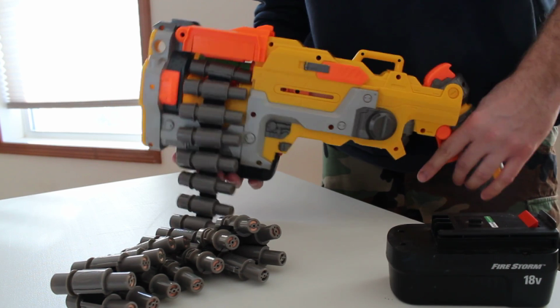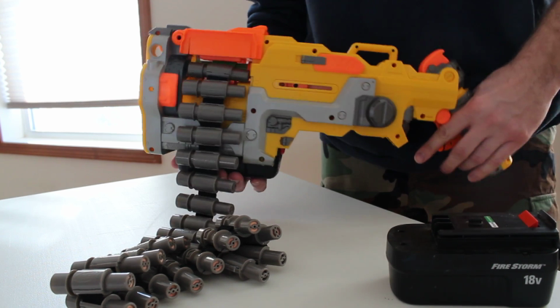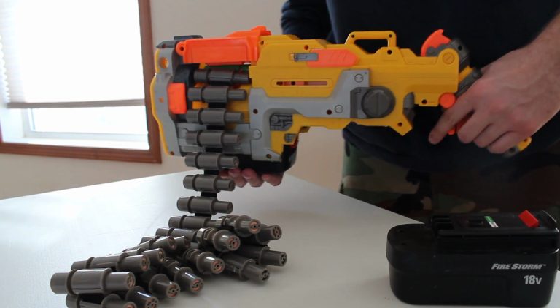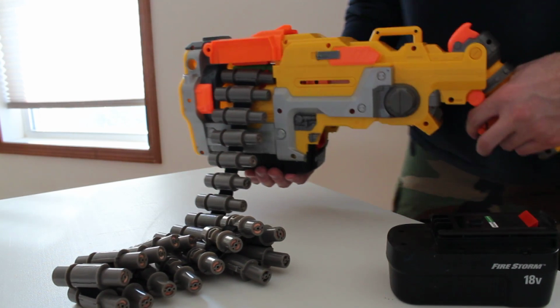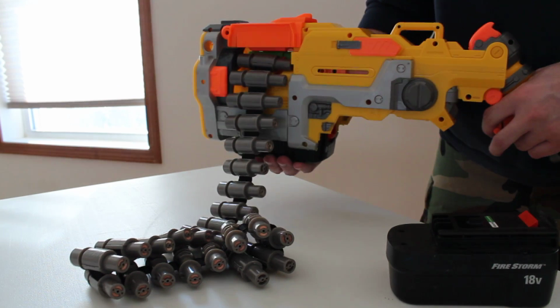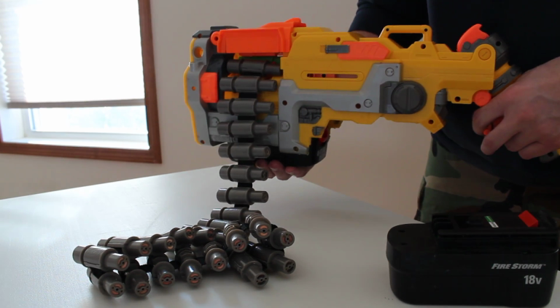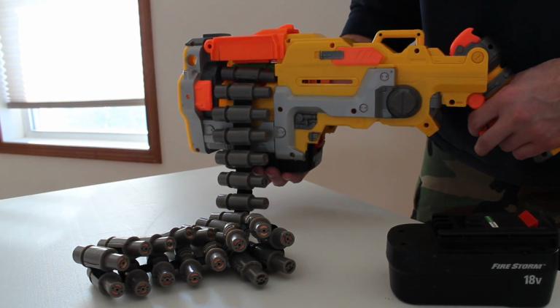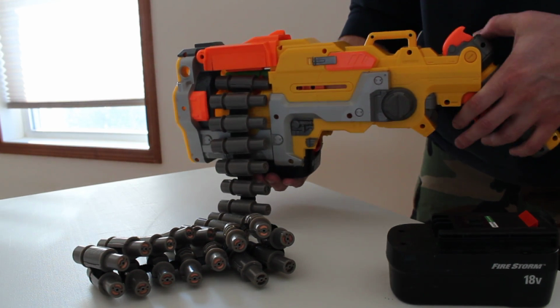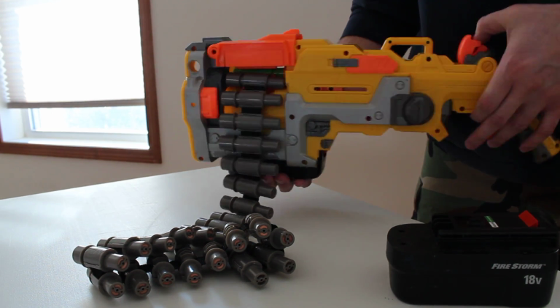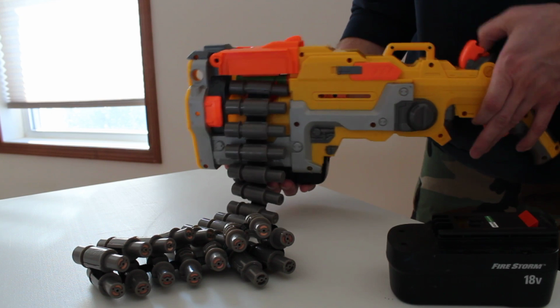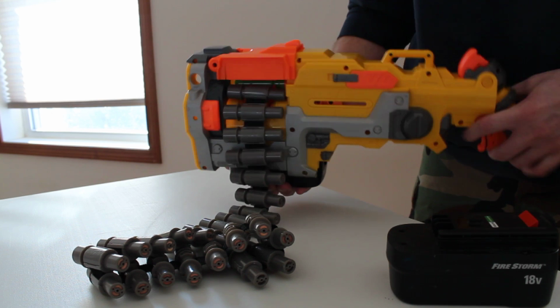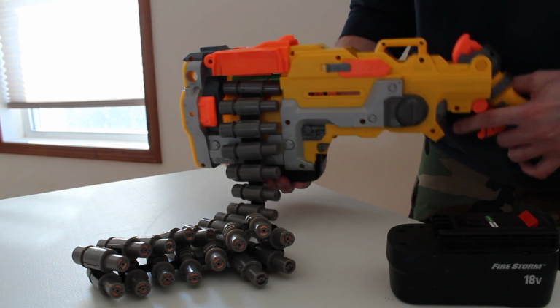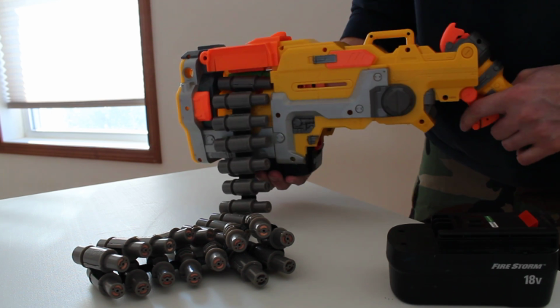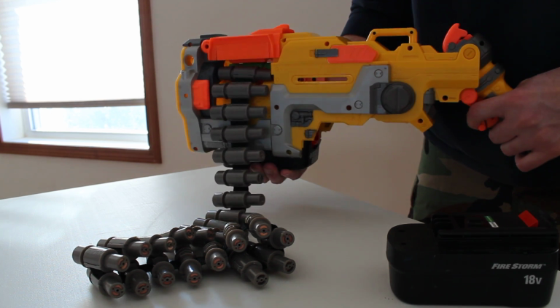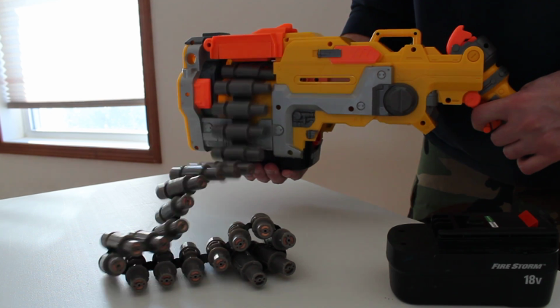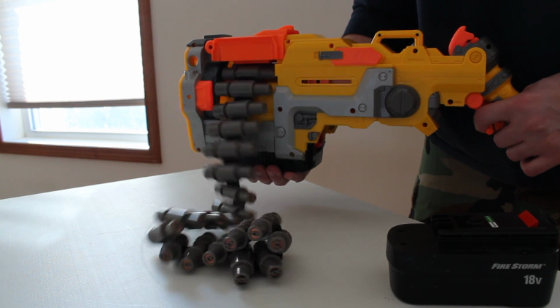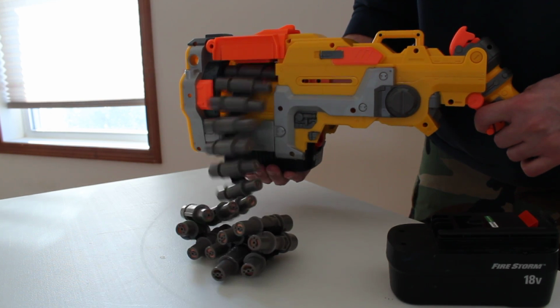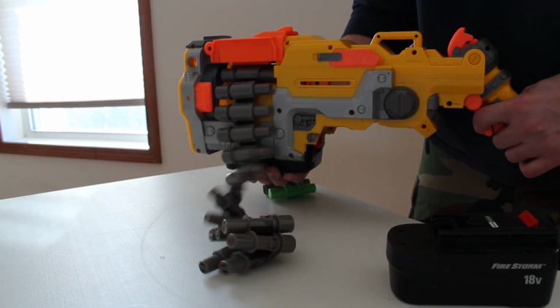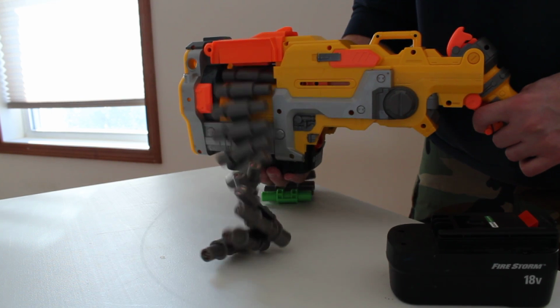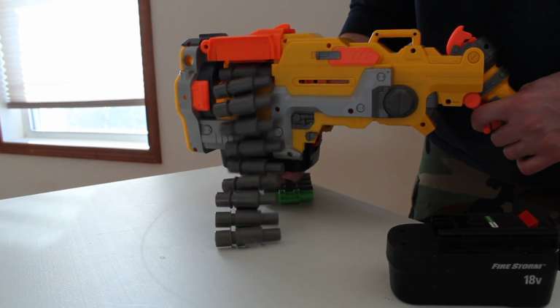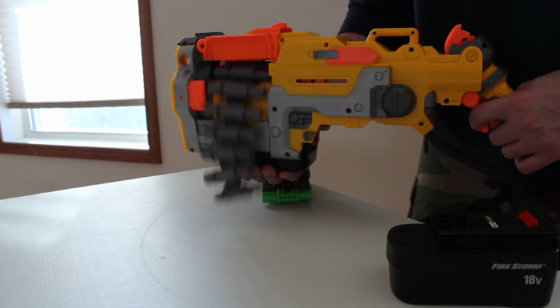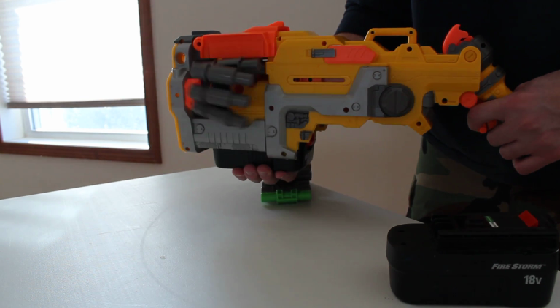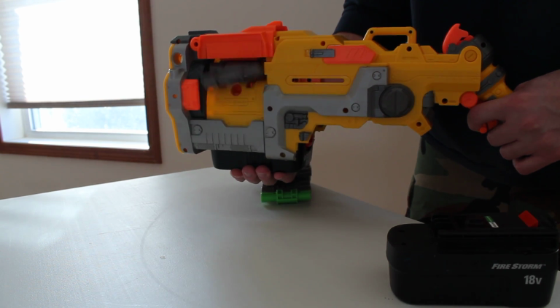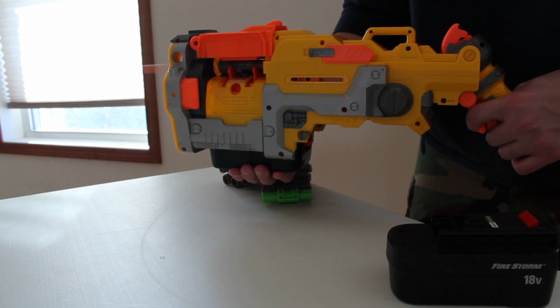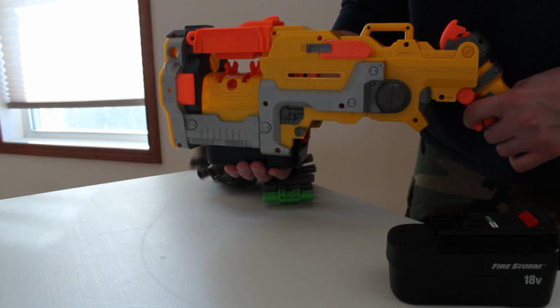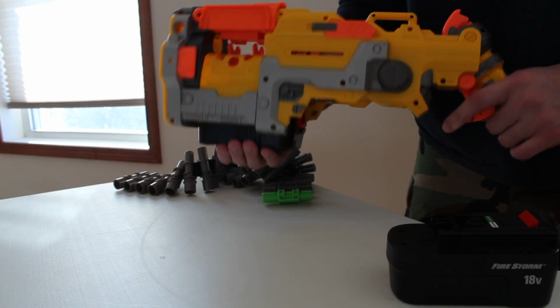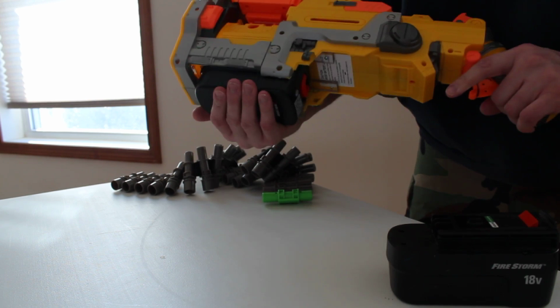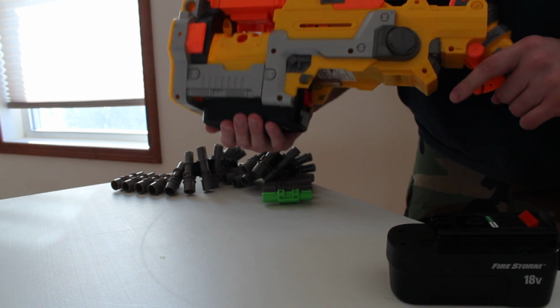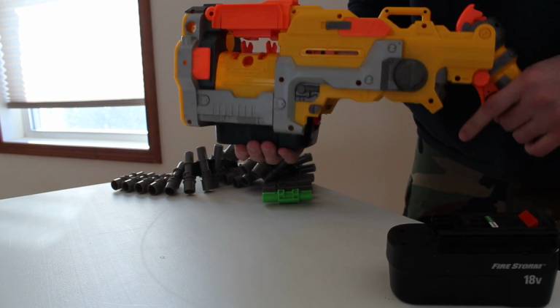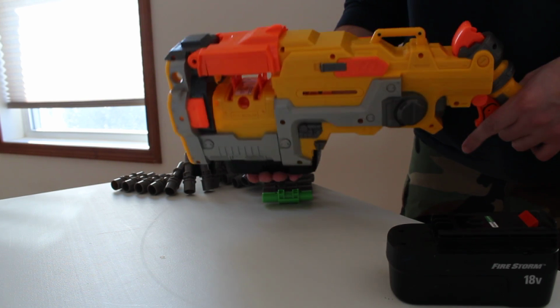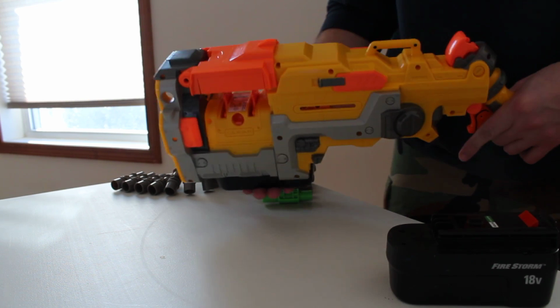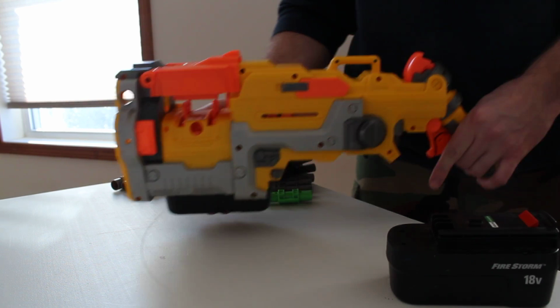And this is how well it shoots. So I think that works pretty good.